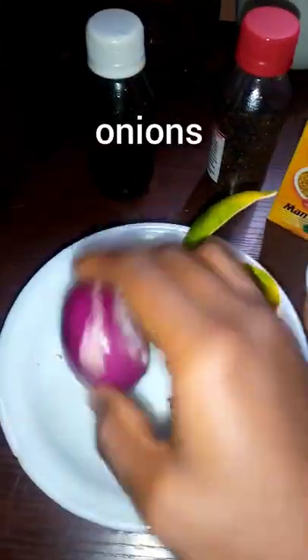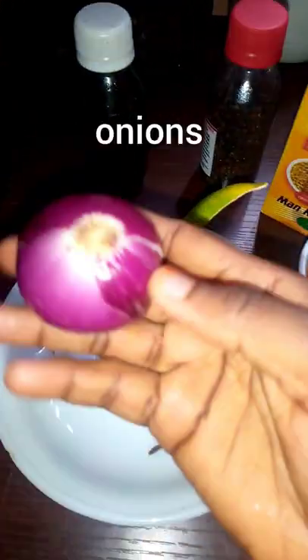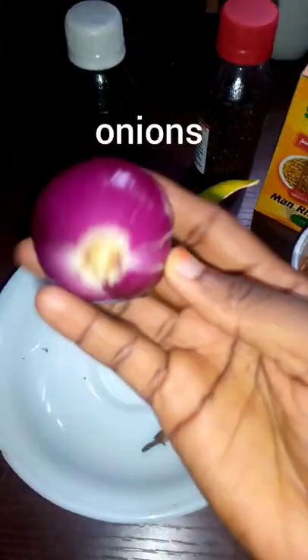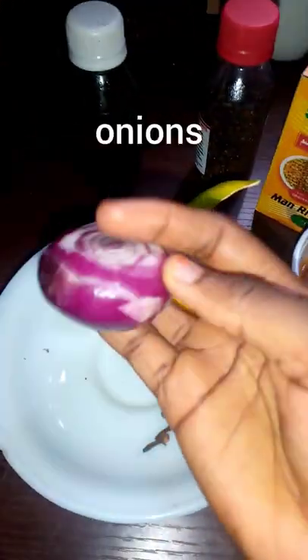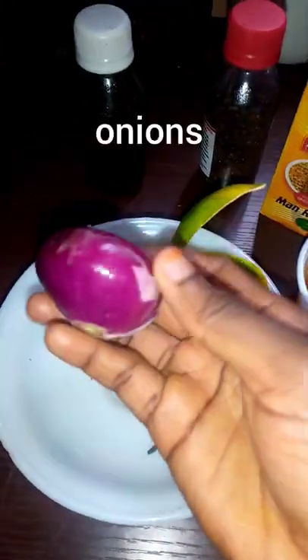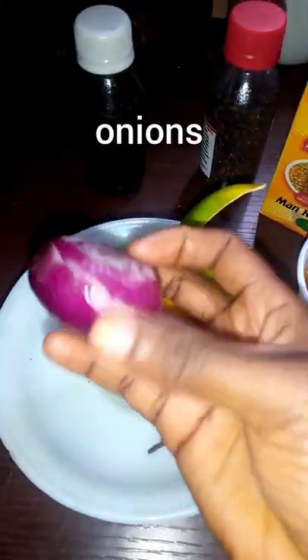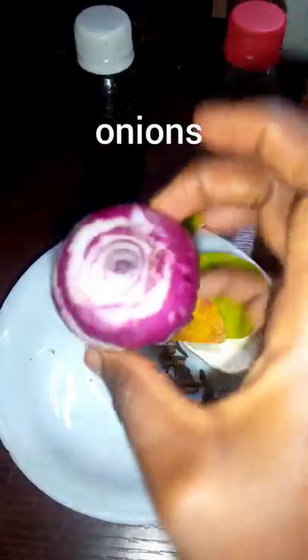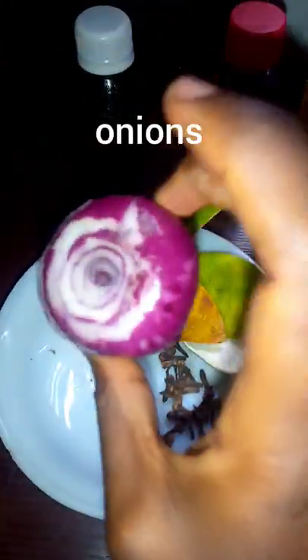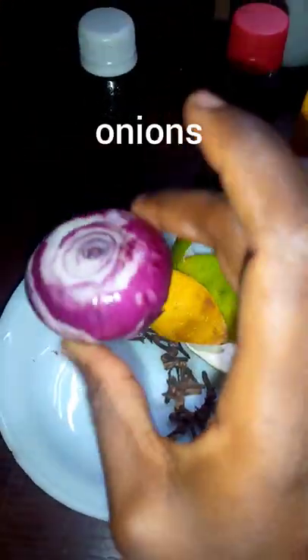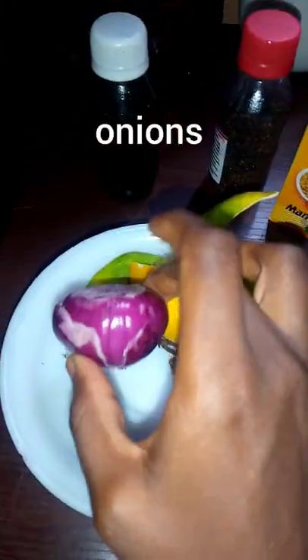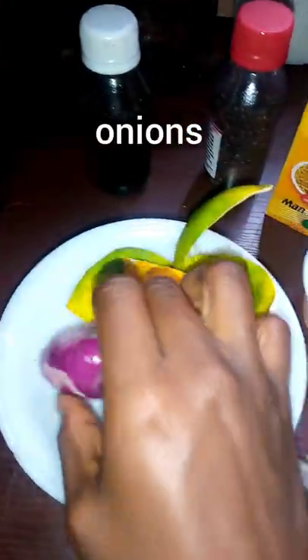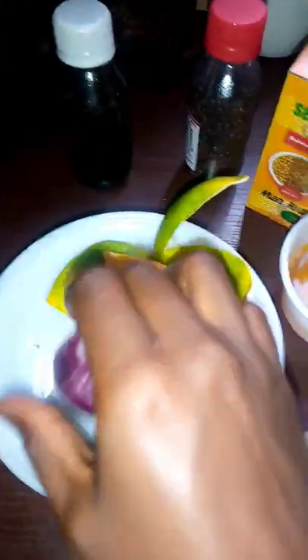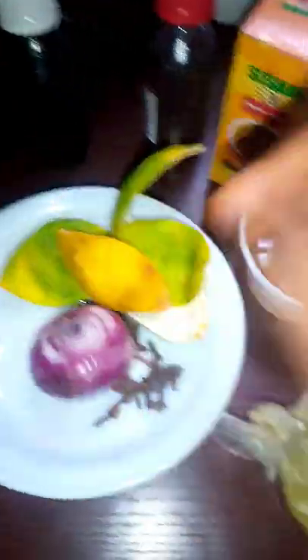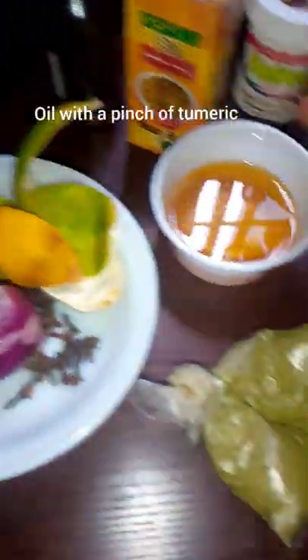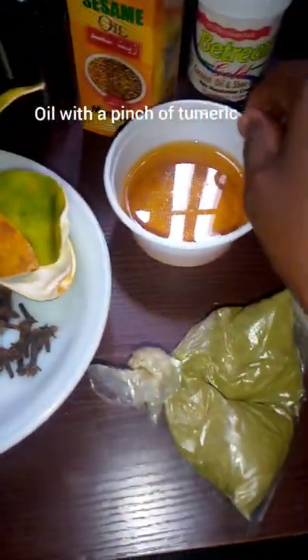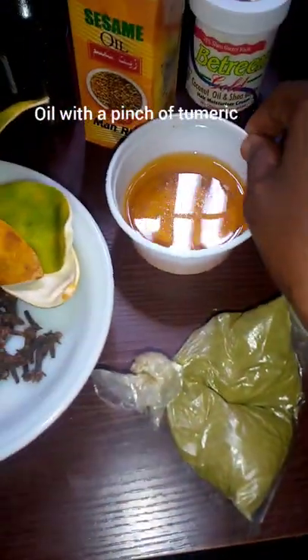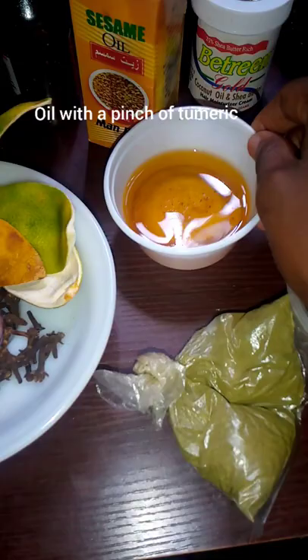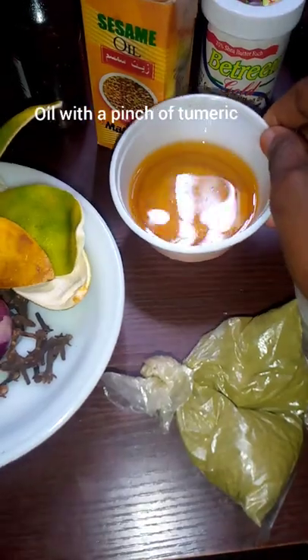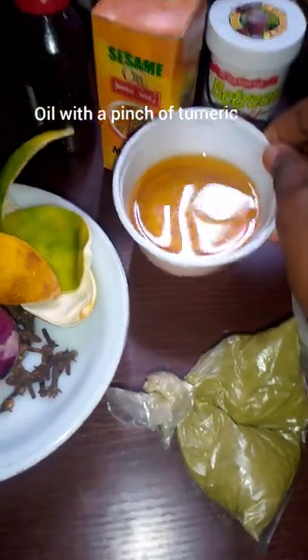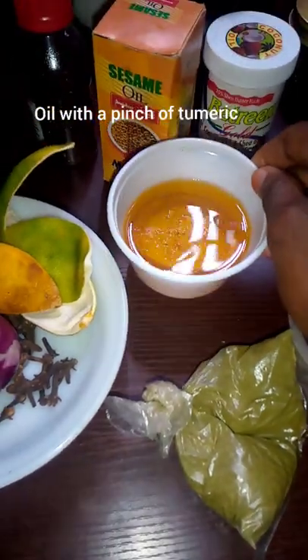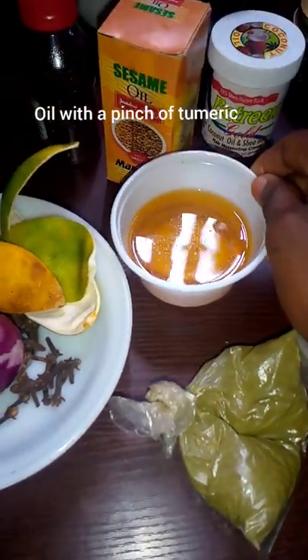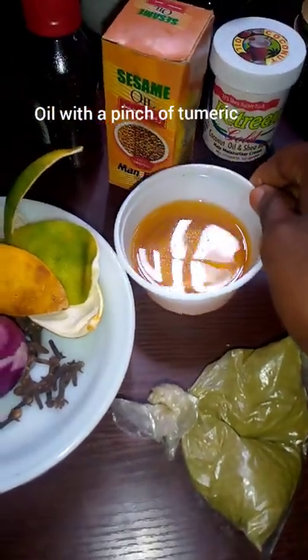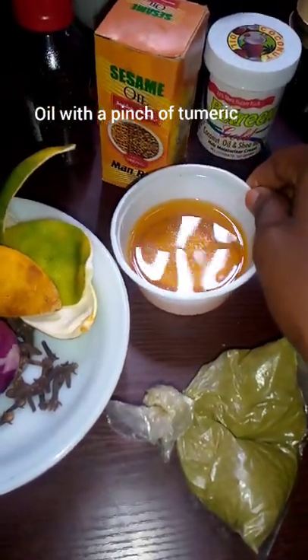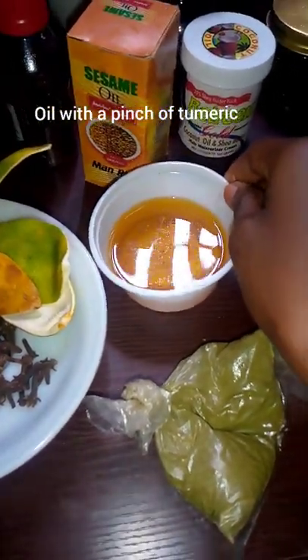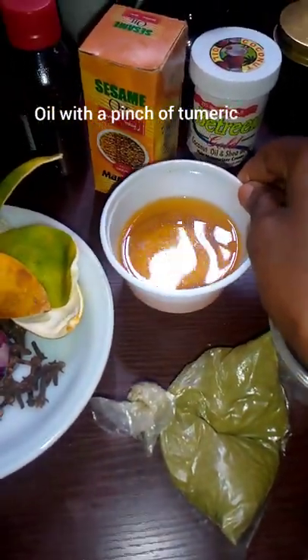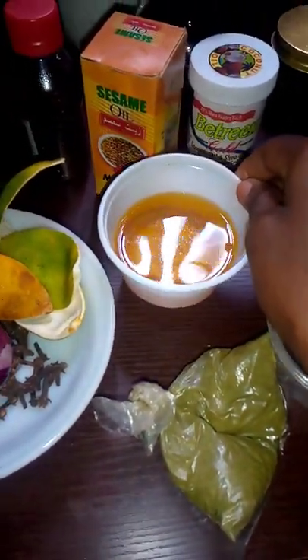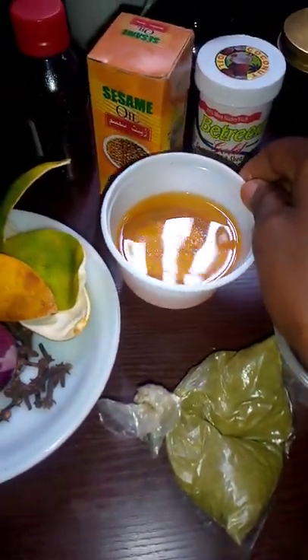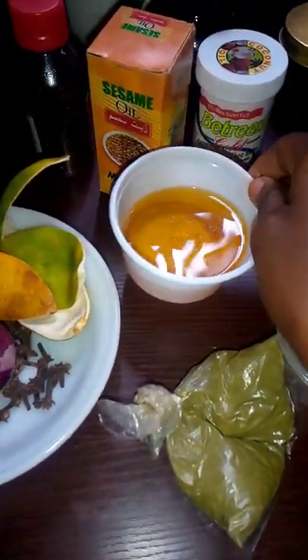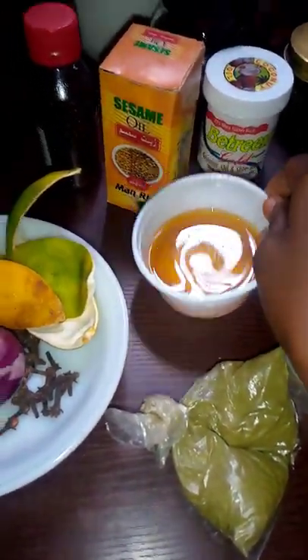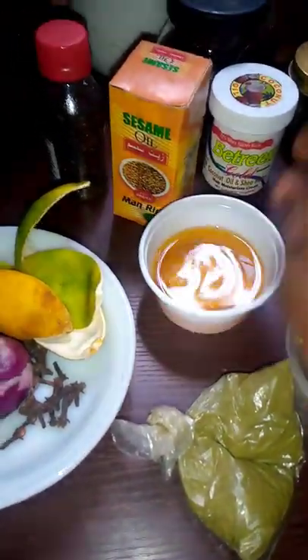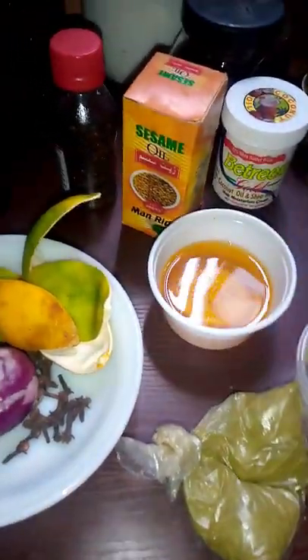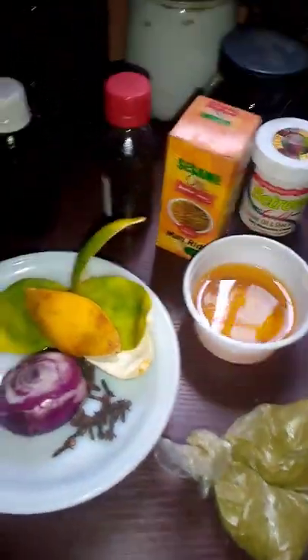This is my onions — just small onions. And this is vegetable oil with a pinch of turmeric.